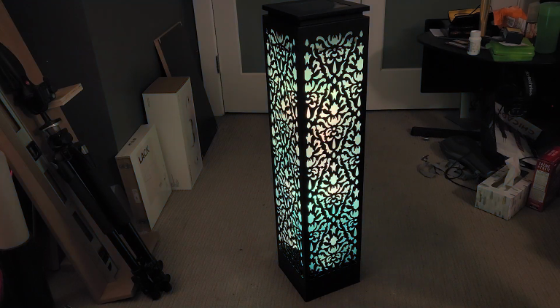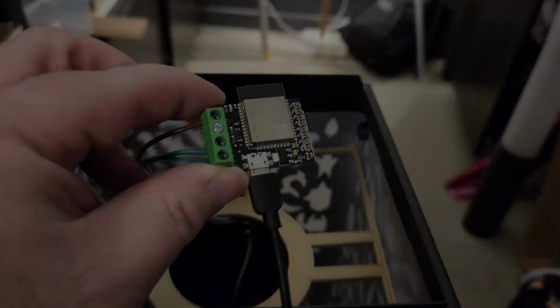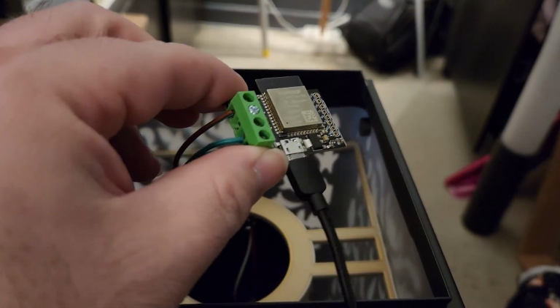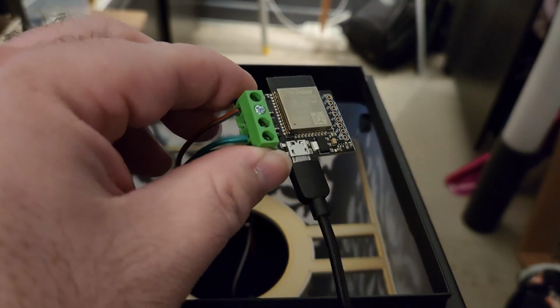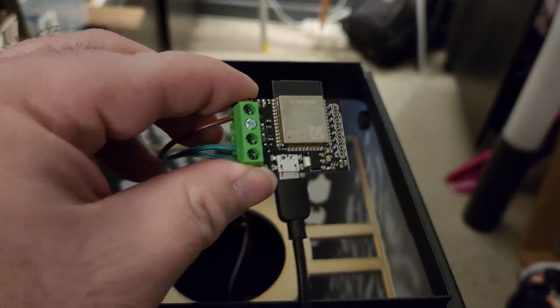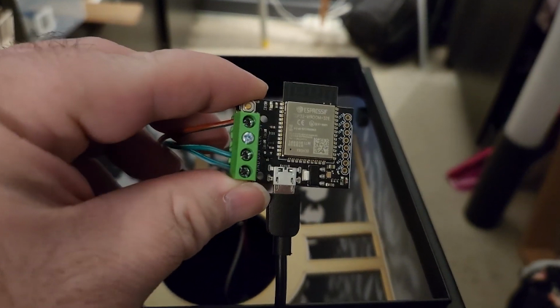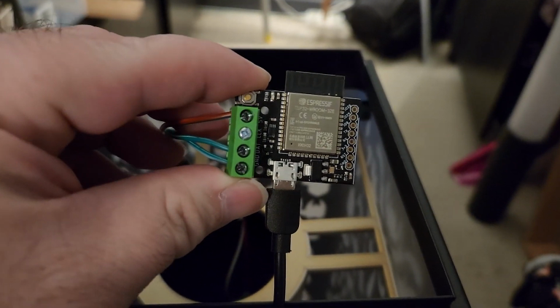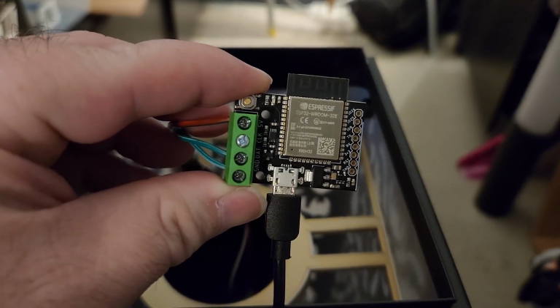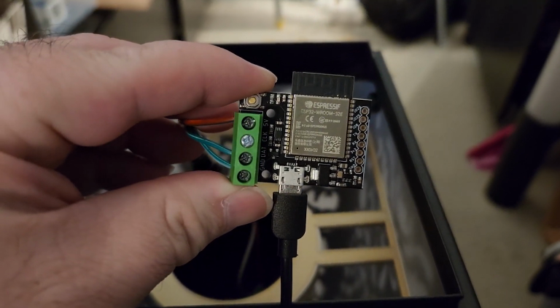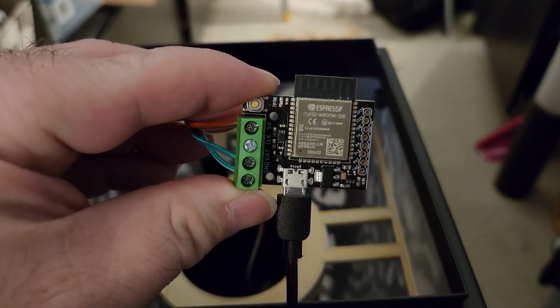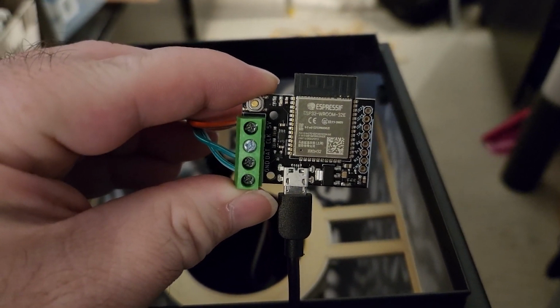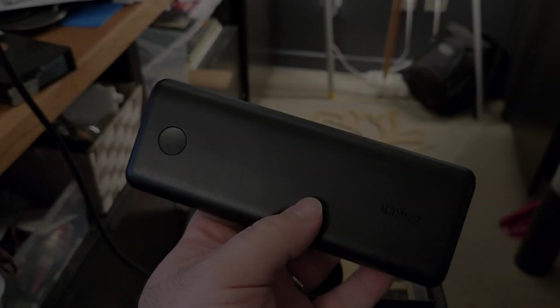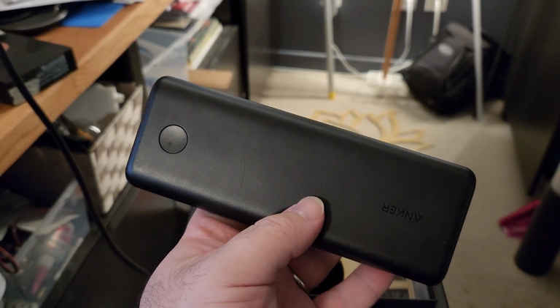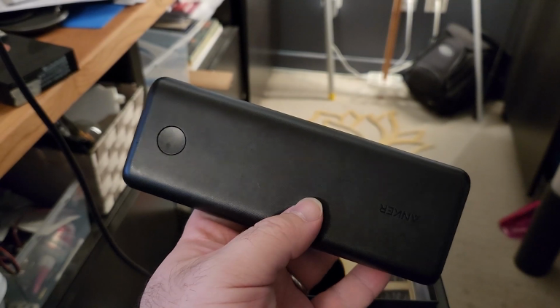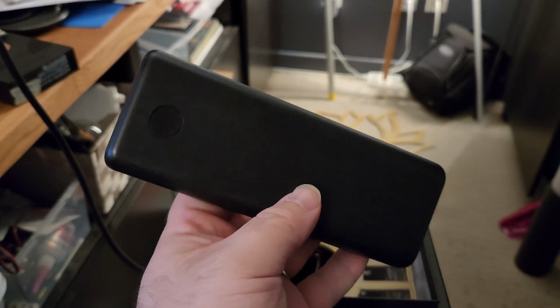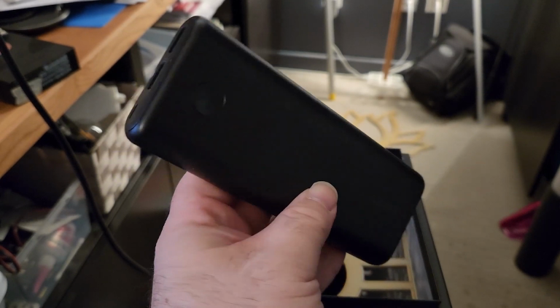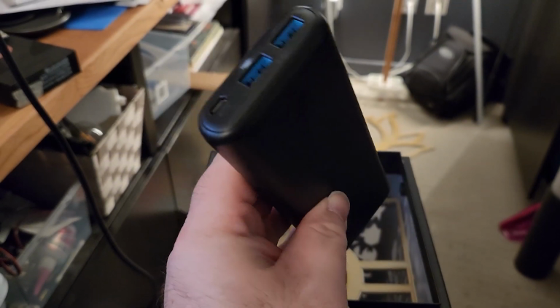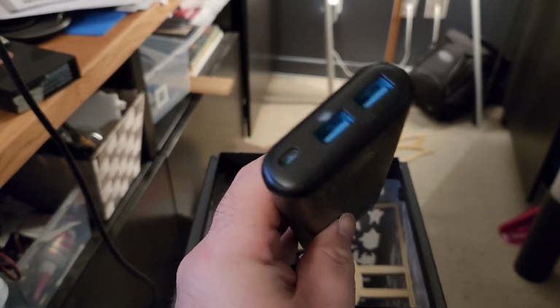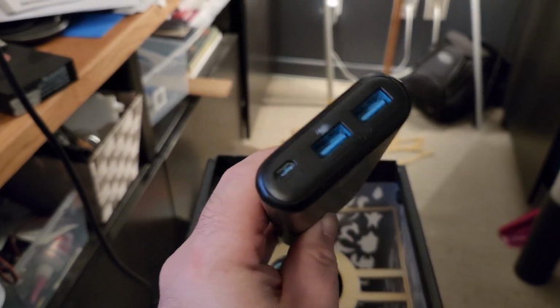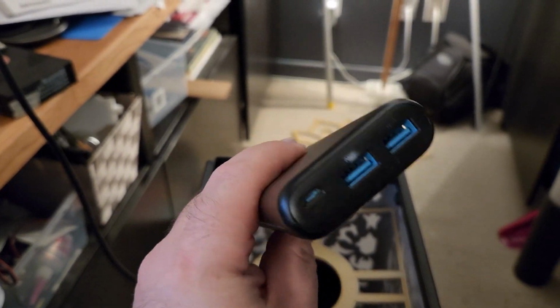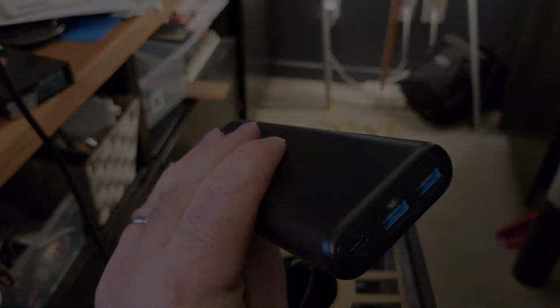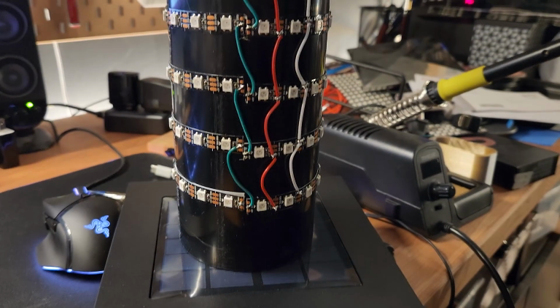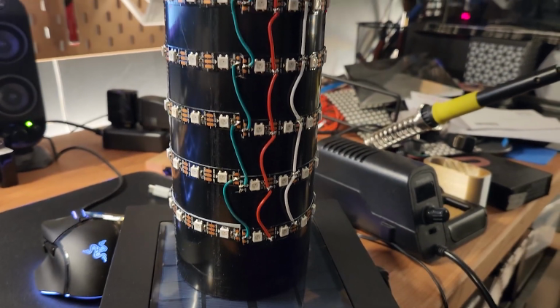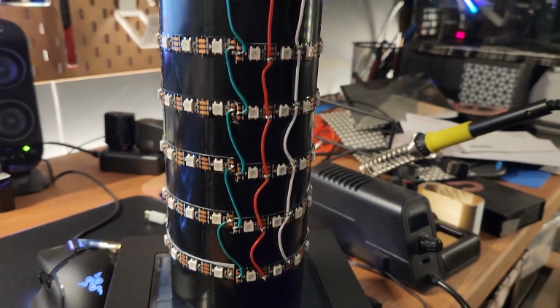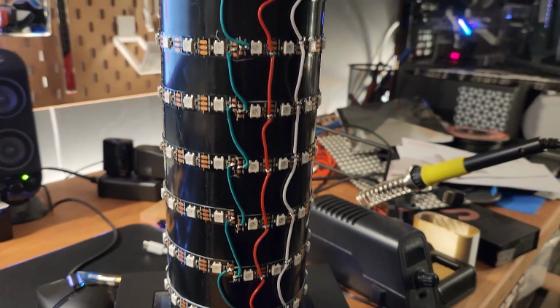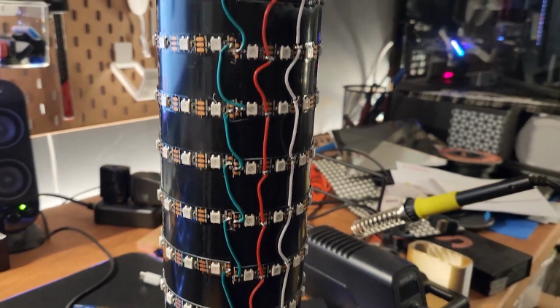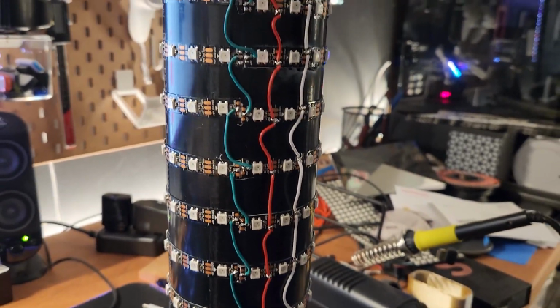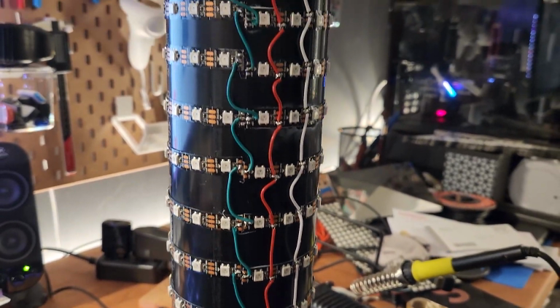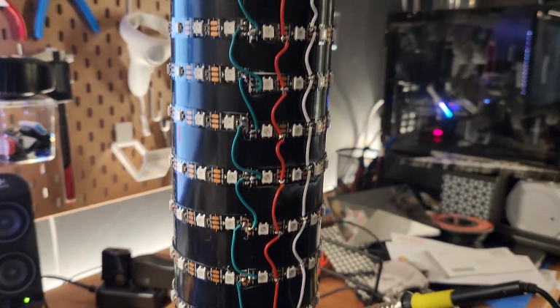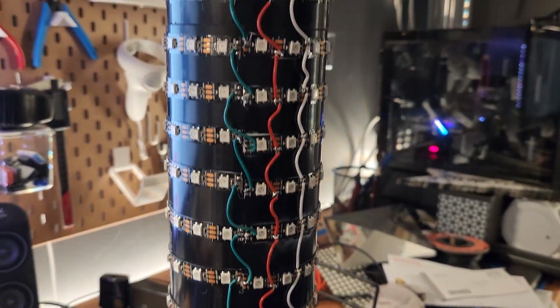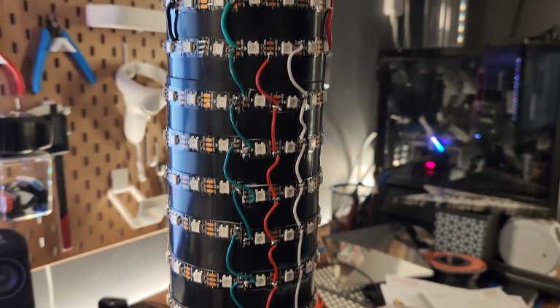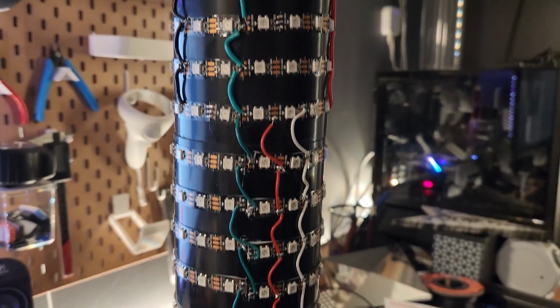For this project, I used a Pixelblaze LED controller, an Anker 24,000 mAh battery, and a piece of three and a half inch black PVC pipe that I'd already wrapped some lights around.